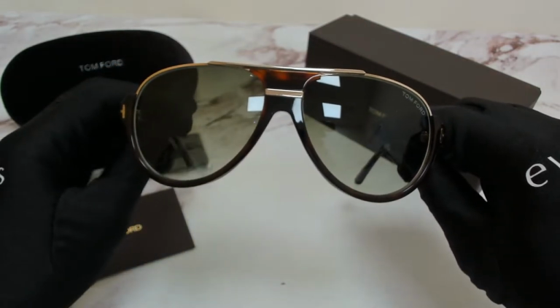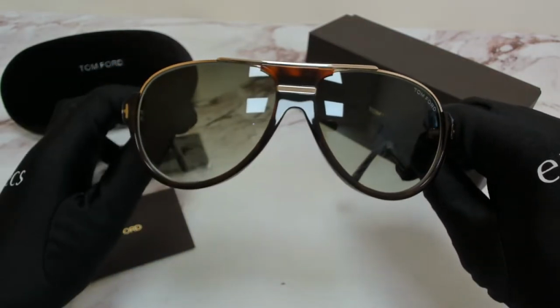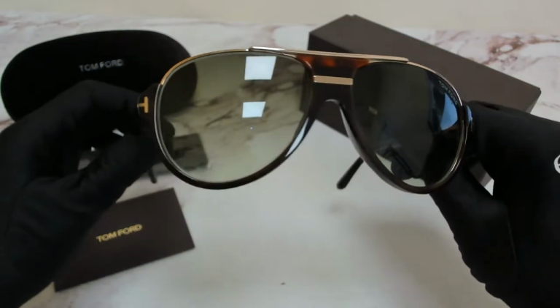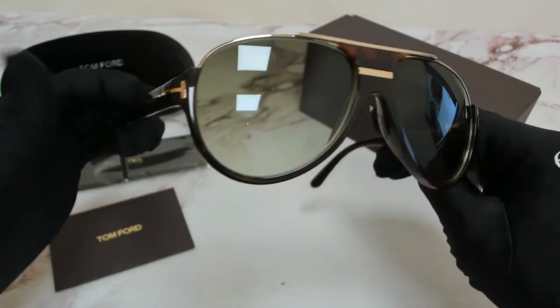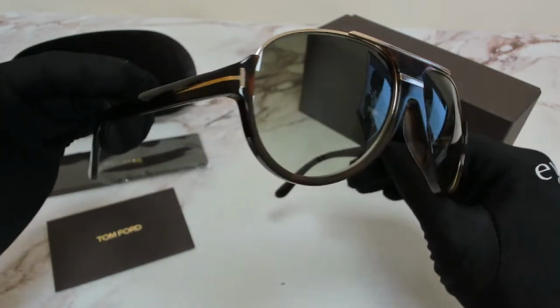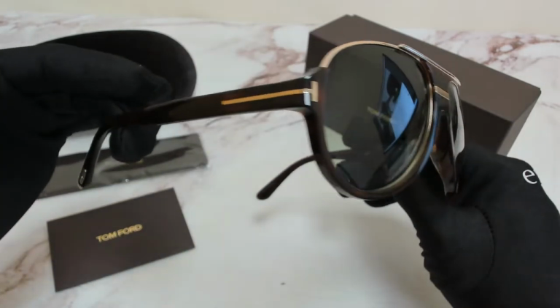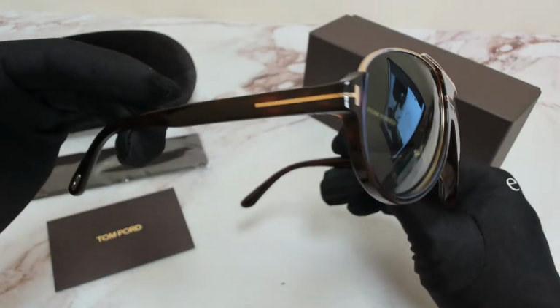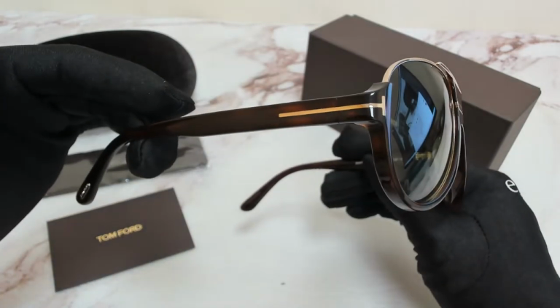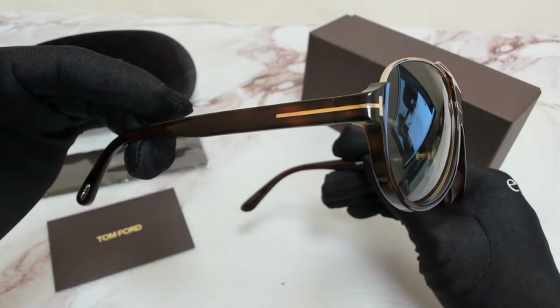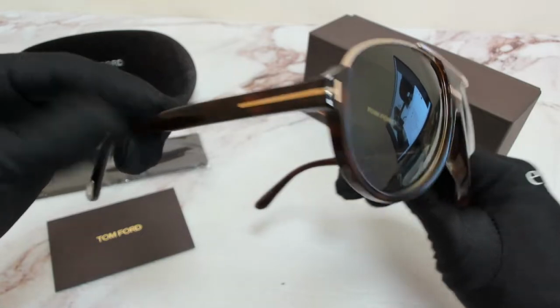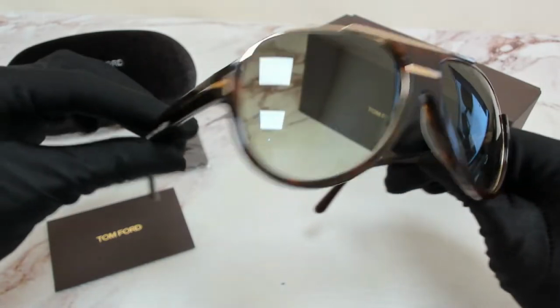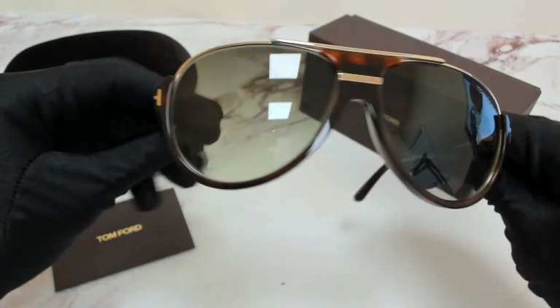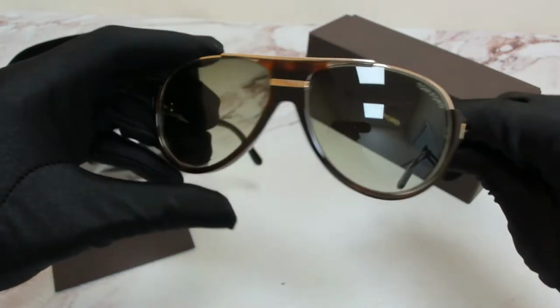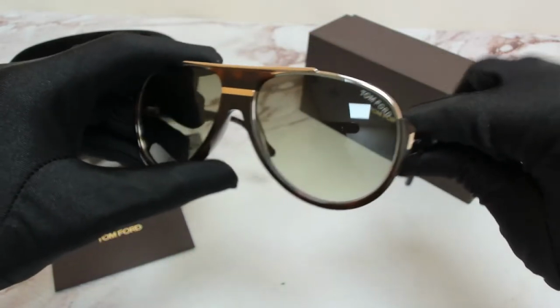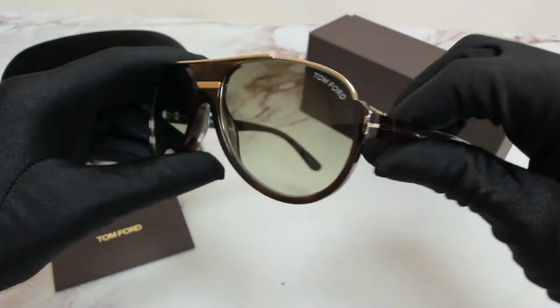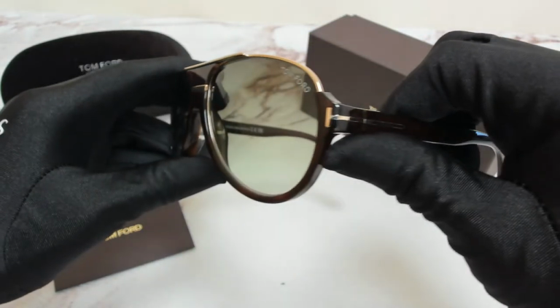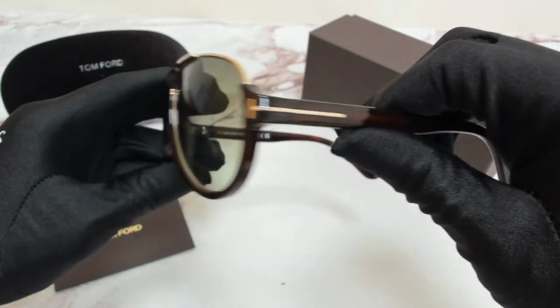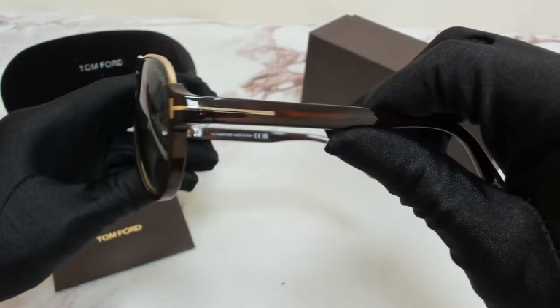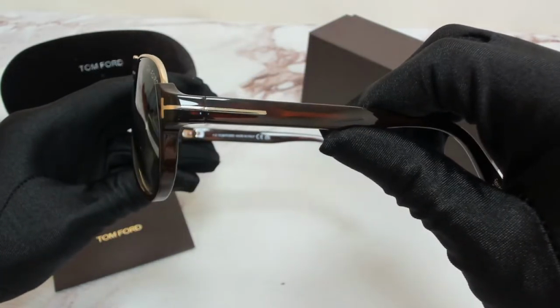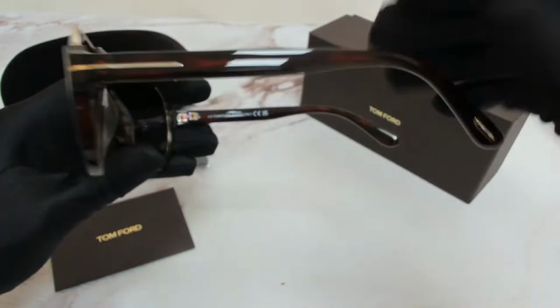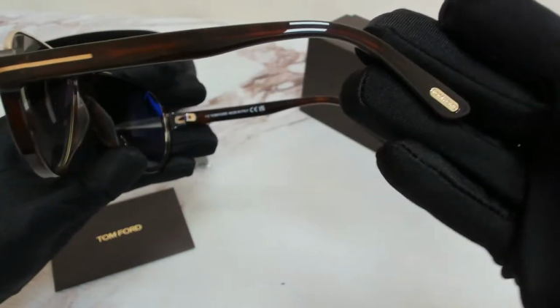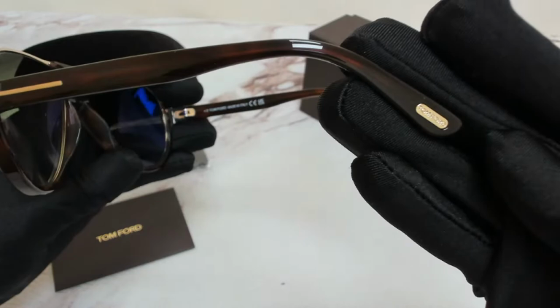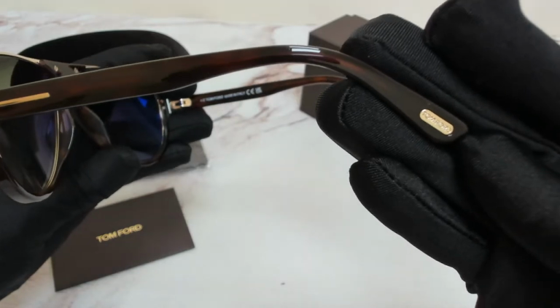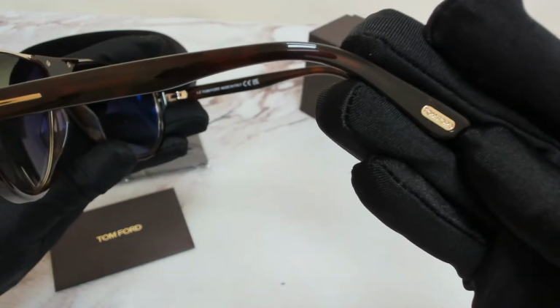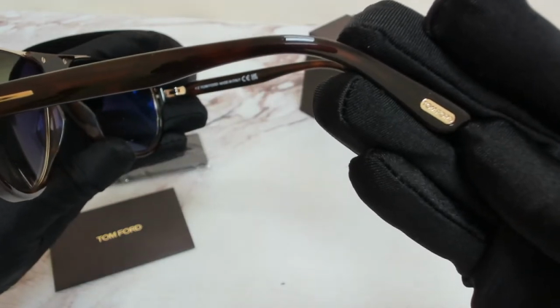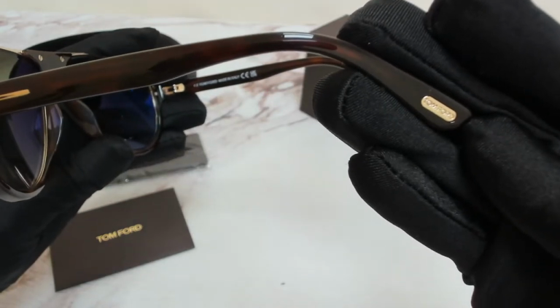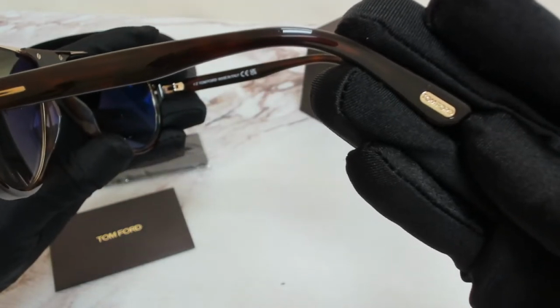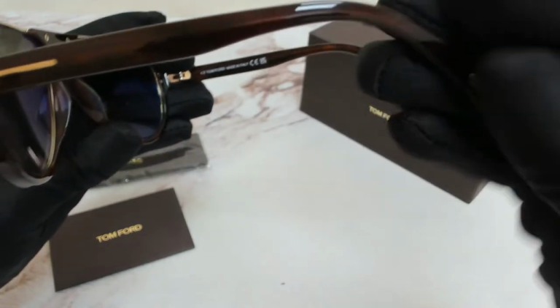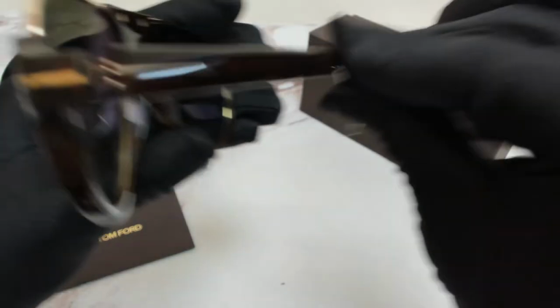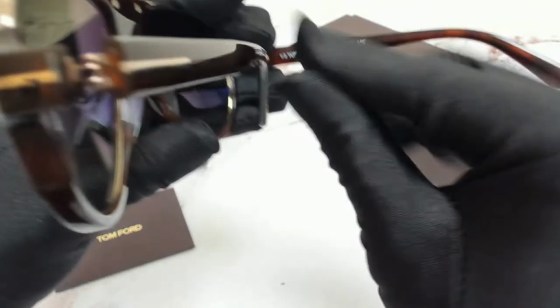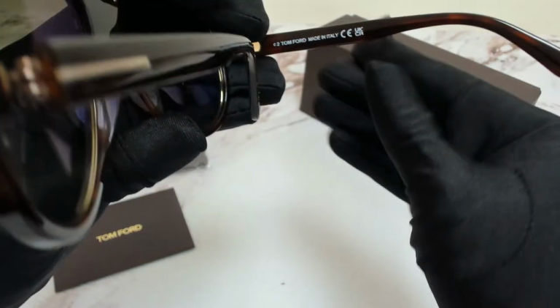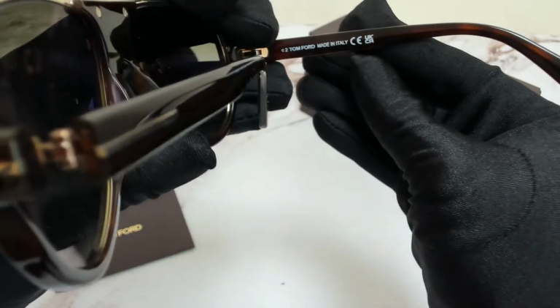They have a style of Pilot. On its temples you'll find the elongated T in gold along with the Tom Ford on its temple tips. And it's made in Italy.